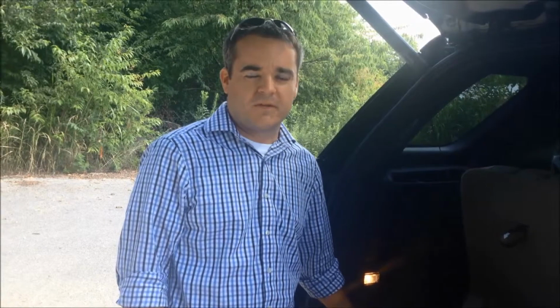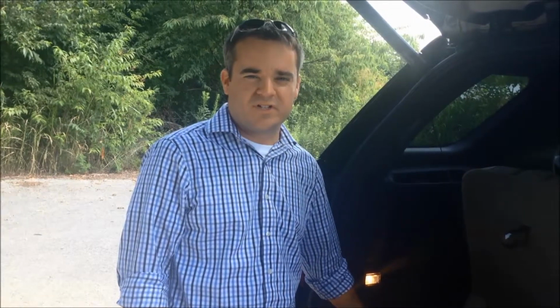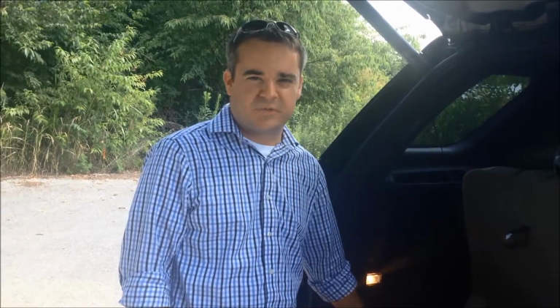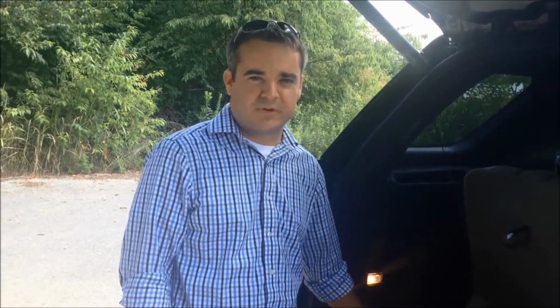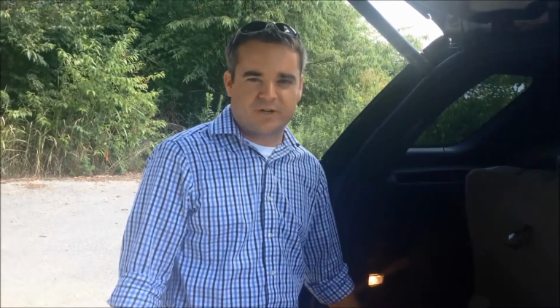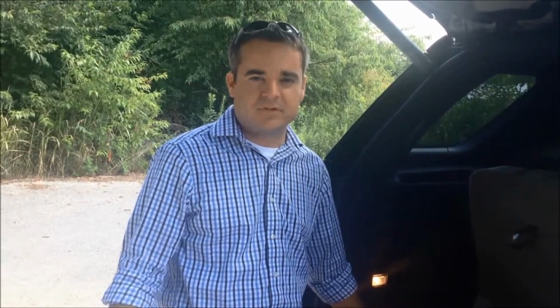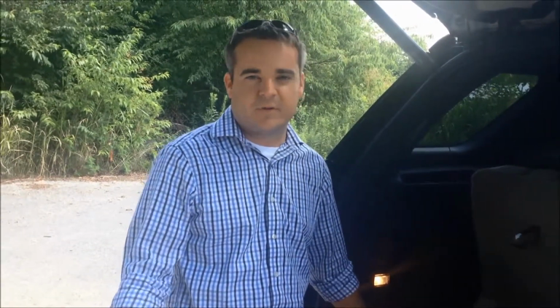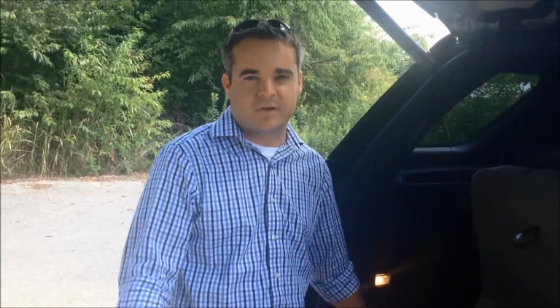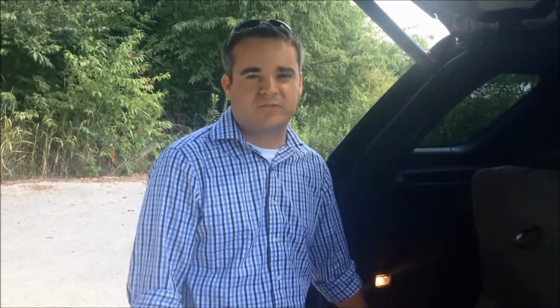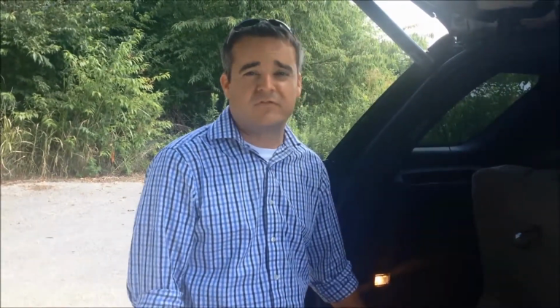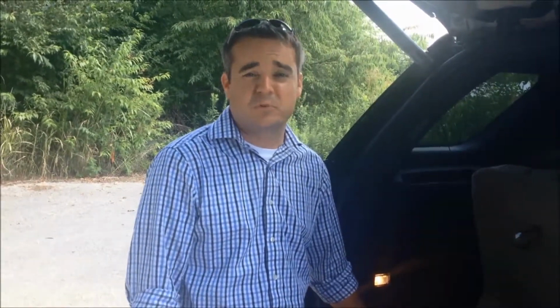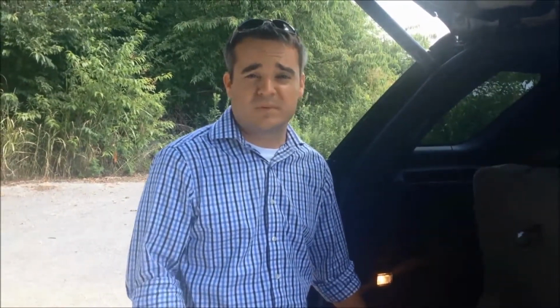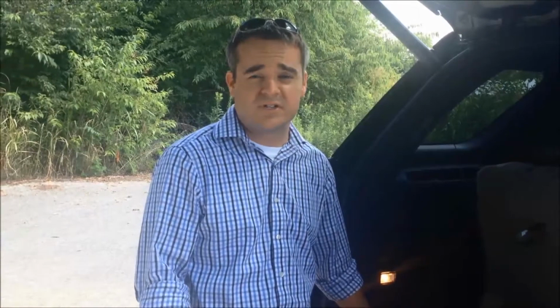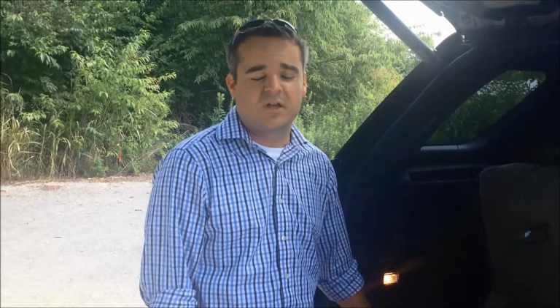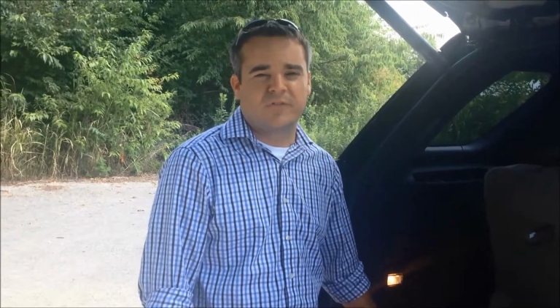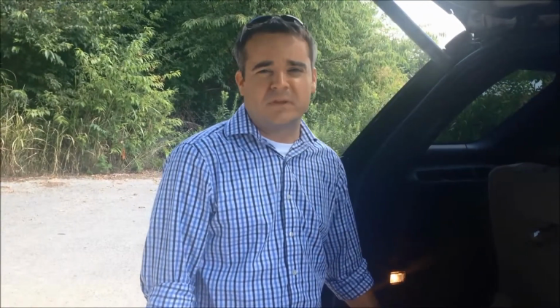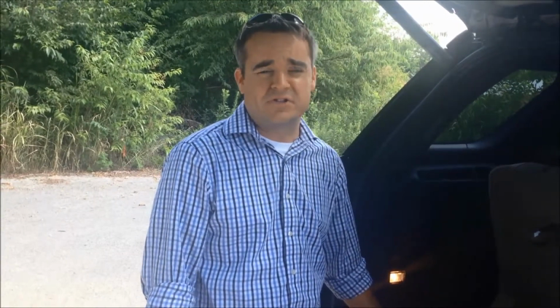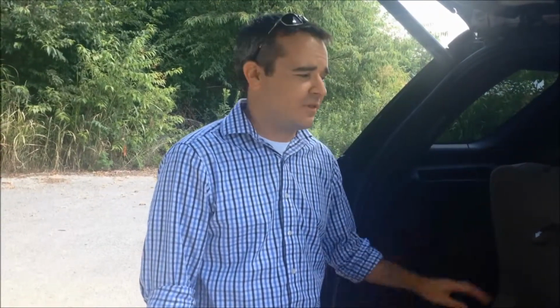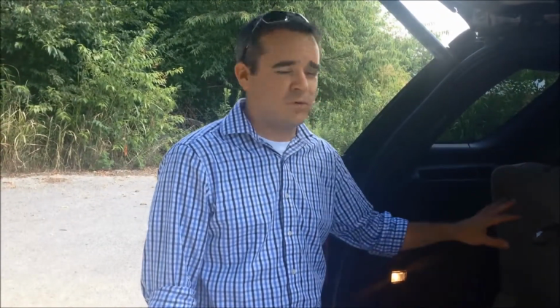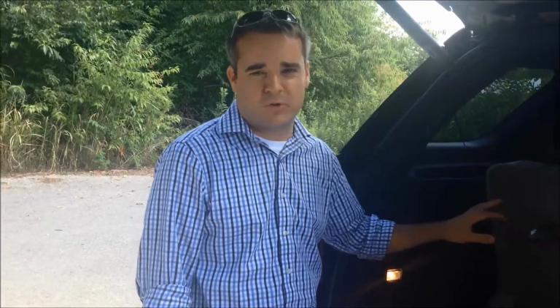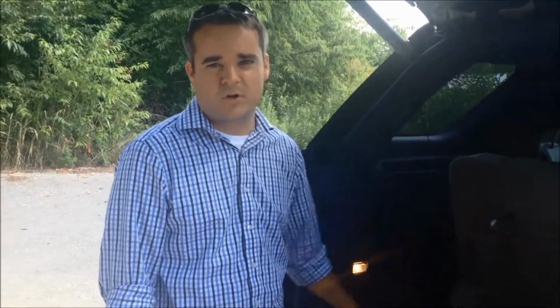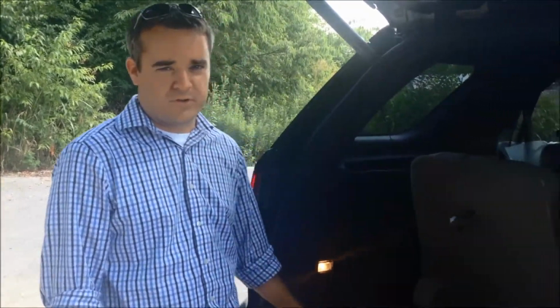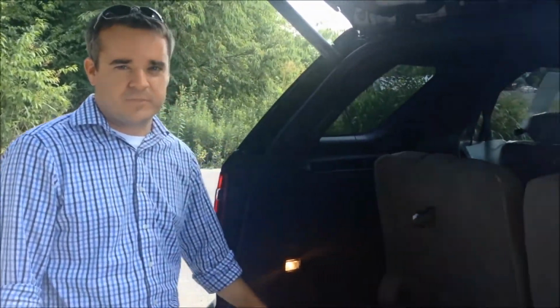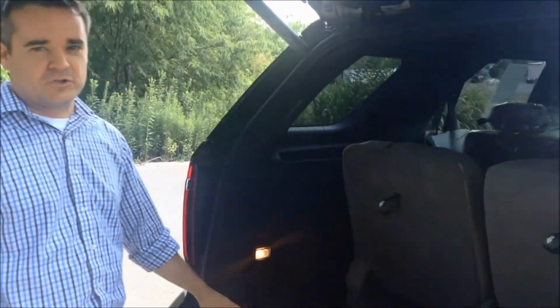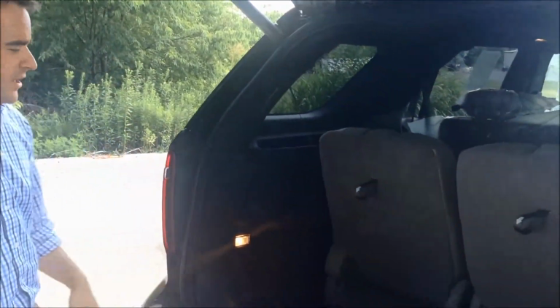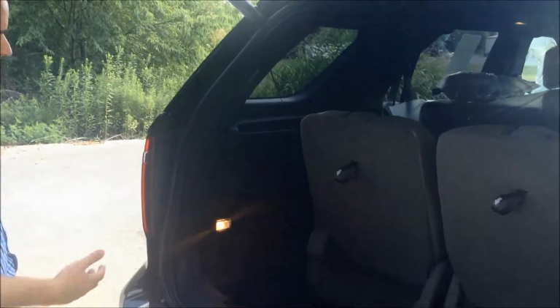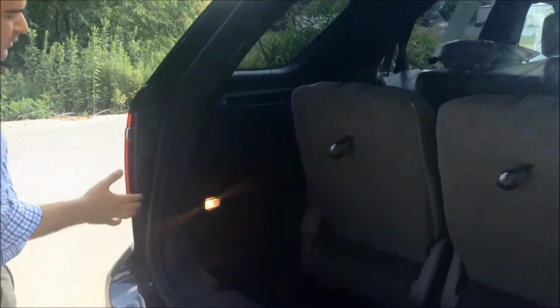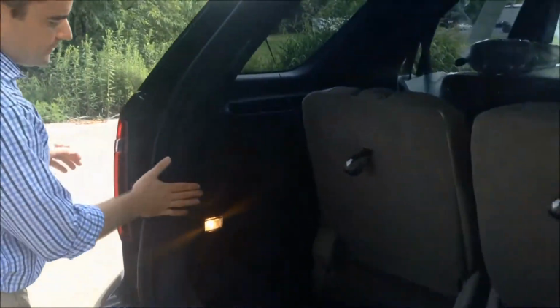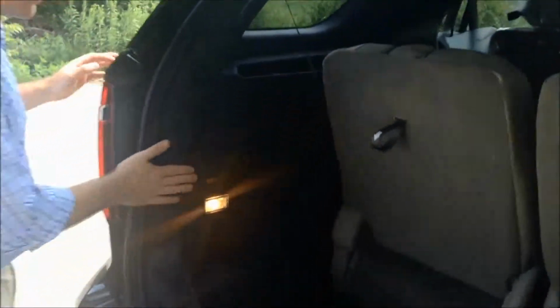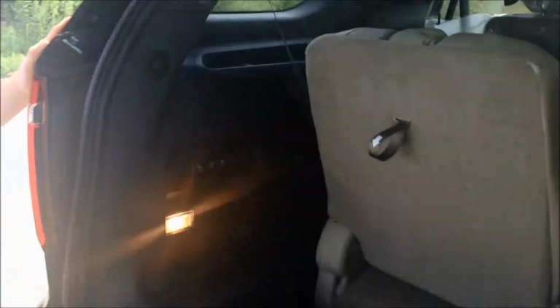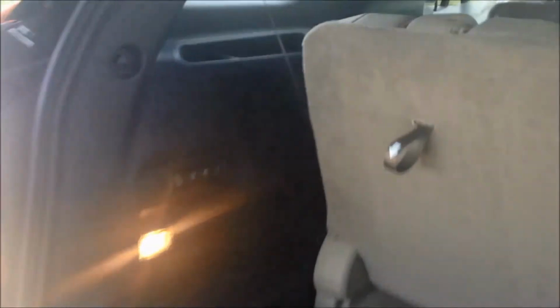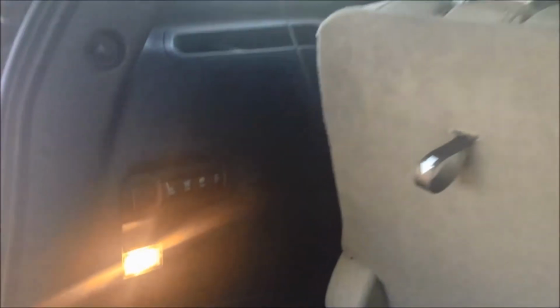Hey everyone, it's Justin Zipper from Shepard Ford Heron-Danville. Today we're outside our 2015 Ford Explorer Limited Edition. The great thing with the Limited Edition is you get a powered third row folding seat. The good thing is you get controls right back here and you have a multitude of options.